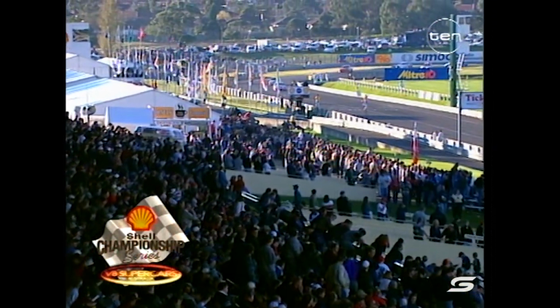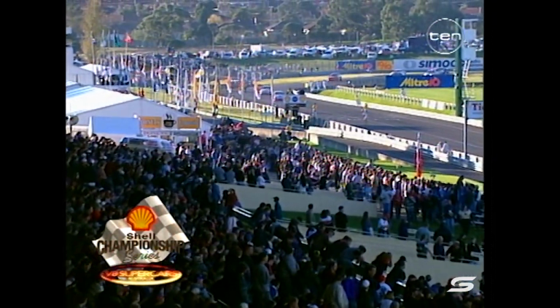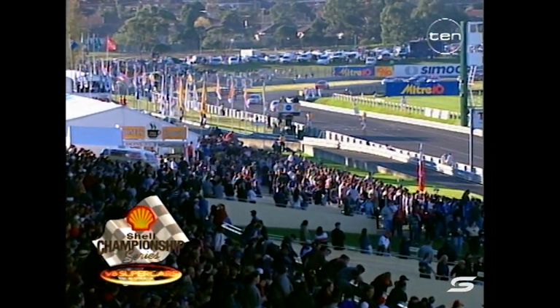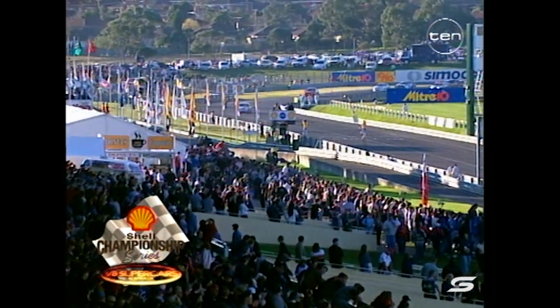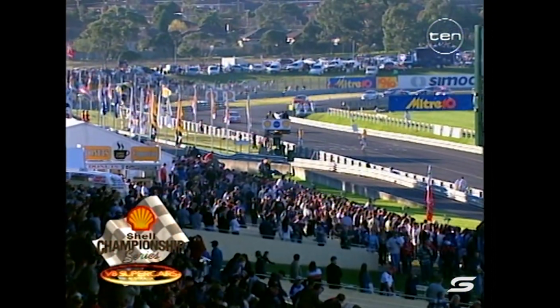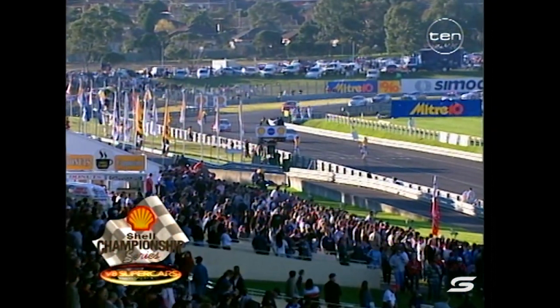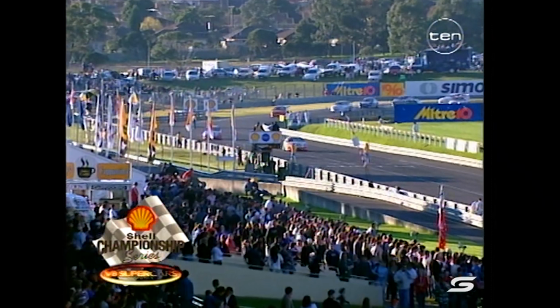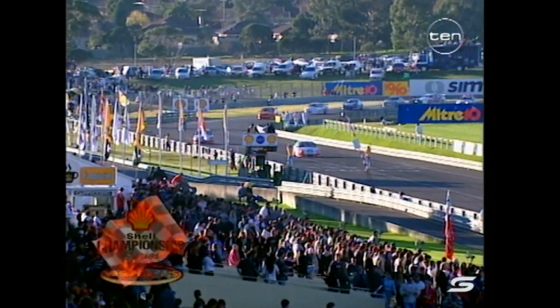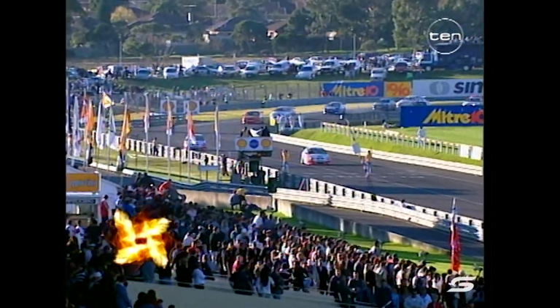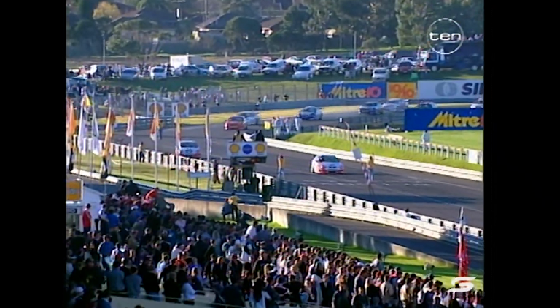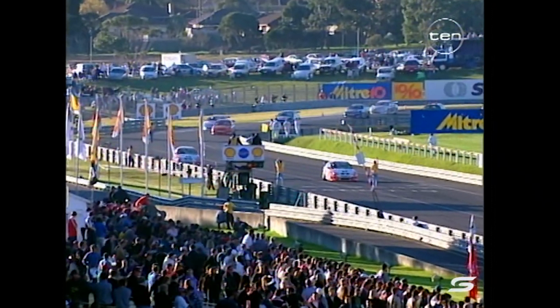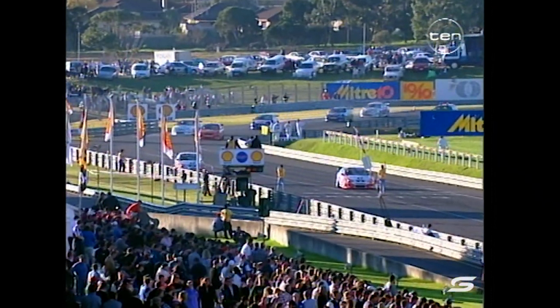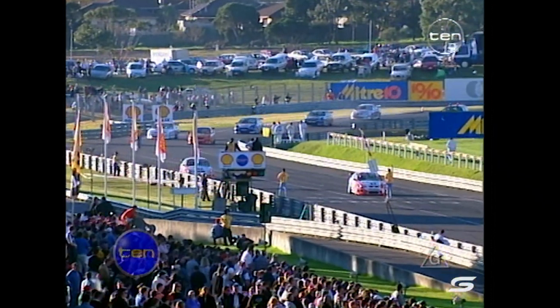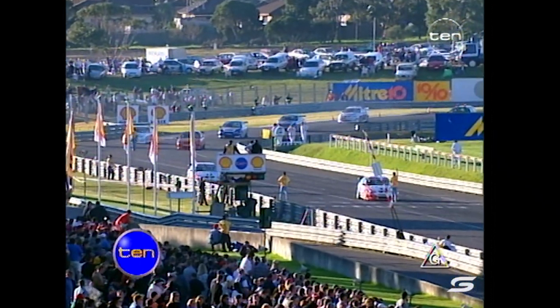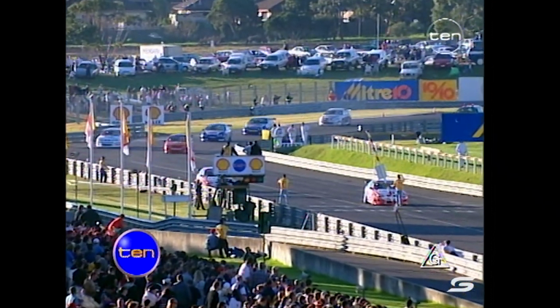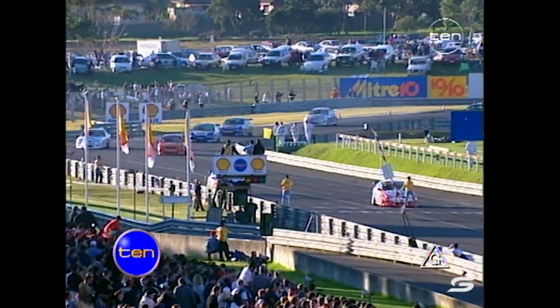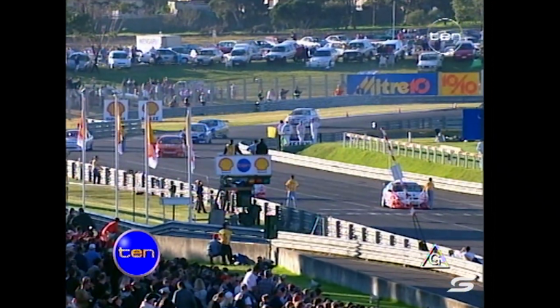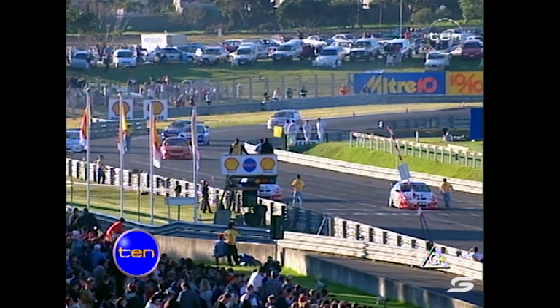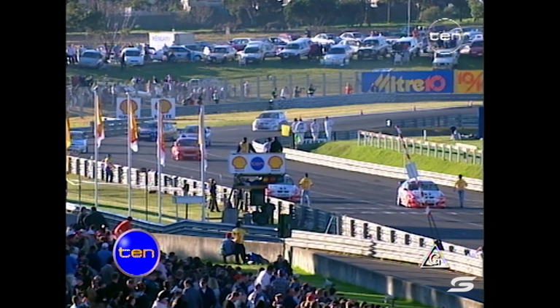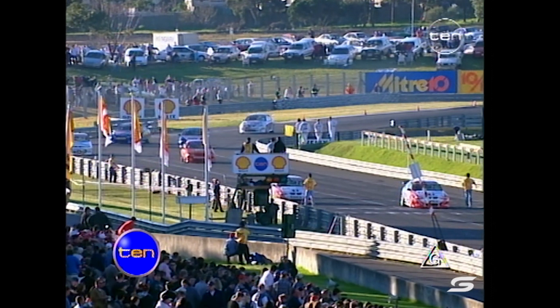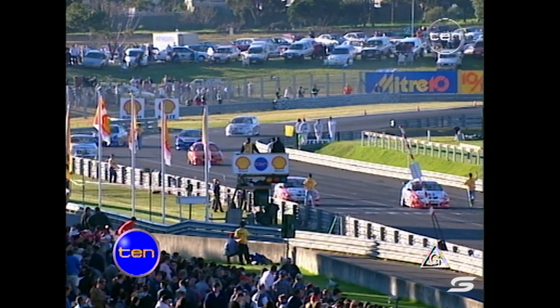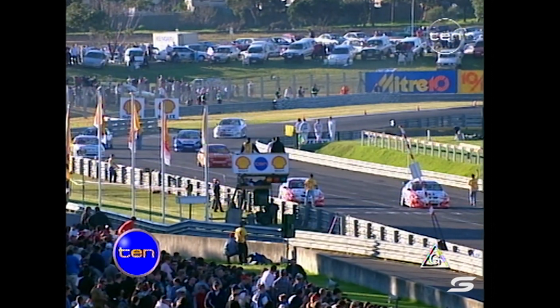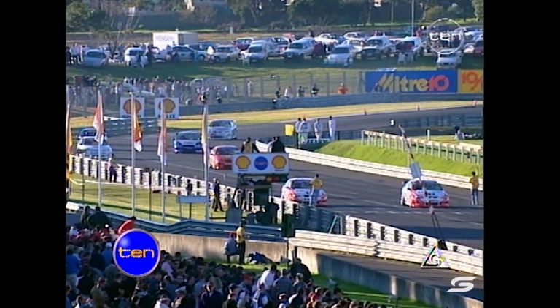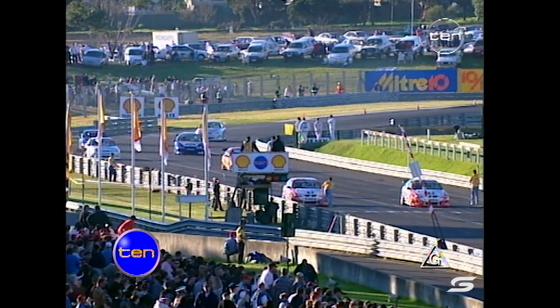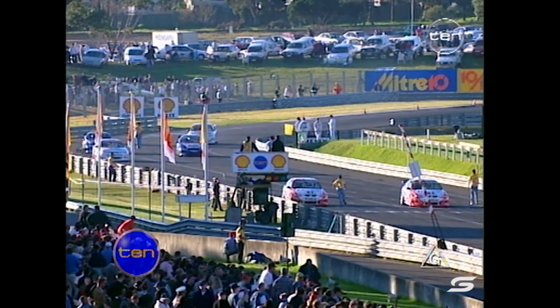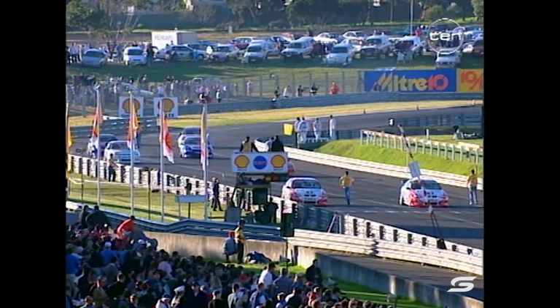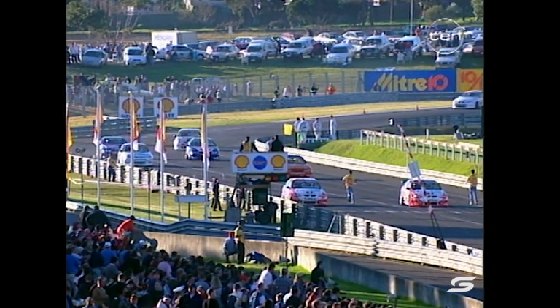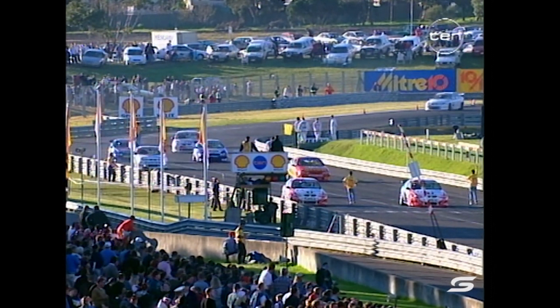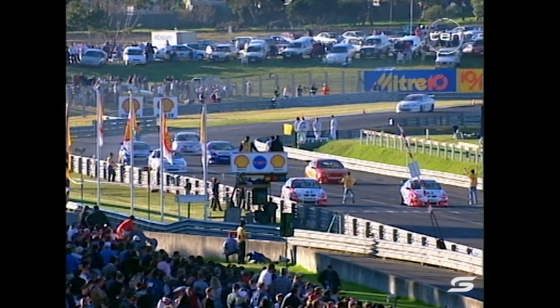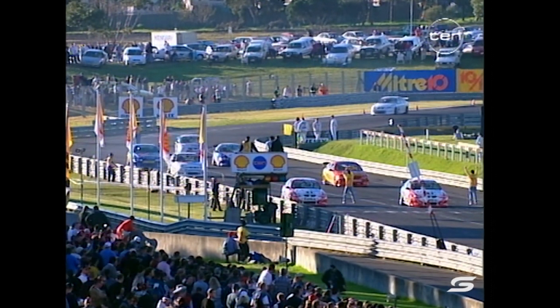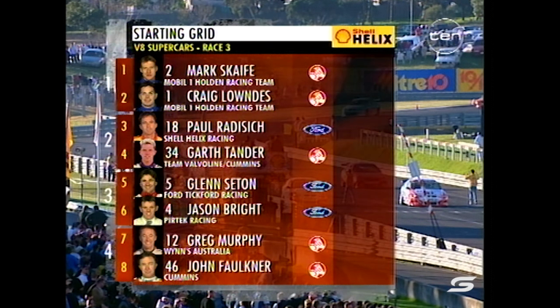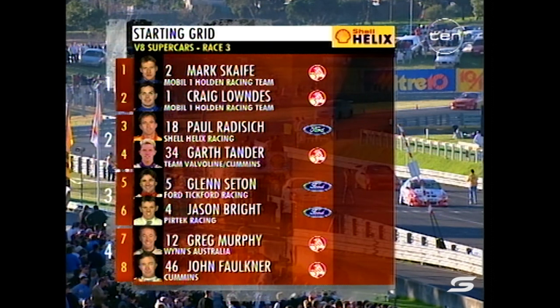Welcome back to Sandown. Will it be Mark Scaife three from three? It's looking pretty good for him so far. Let's have a look at the grid. You can check where they finished in race two as well as they come around to grid up.